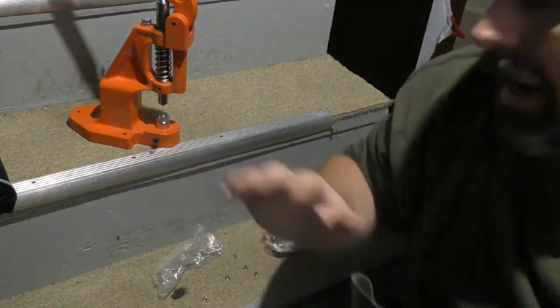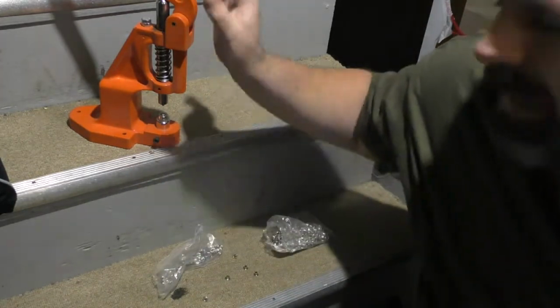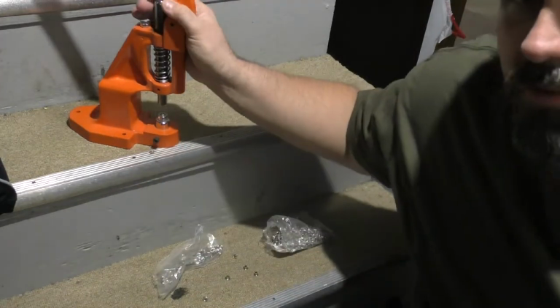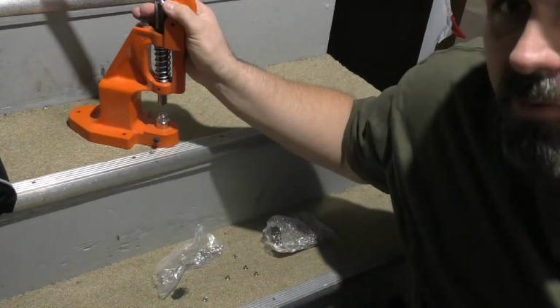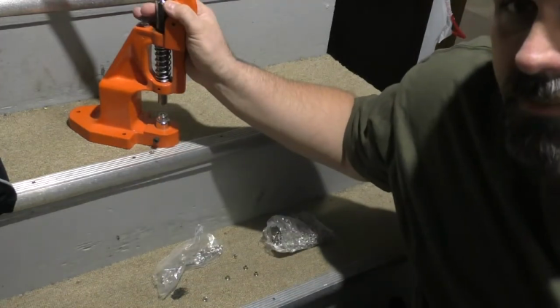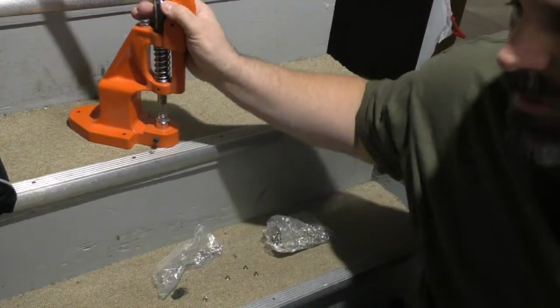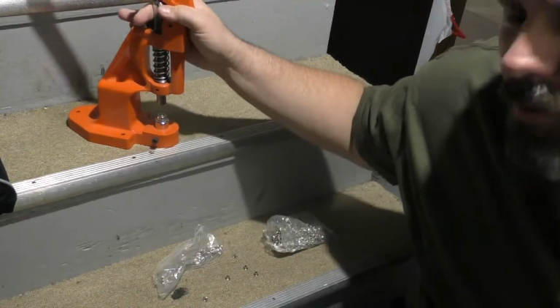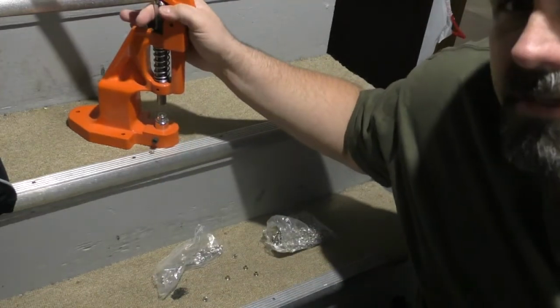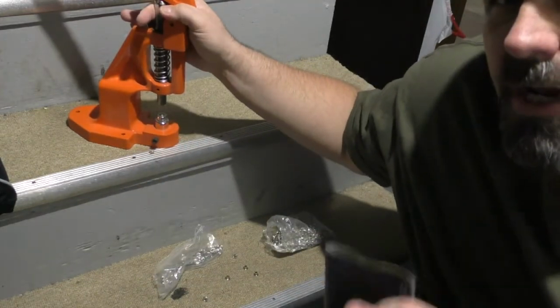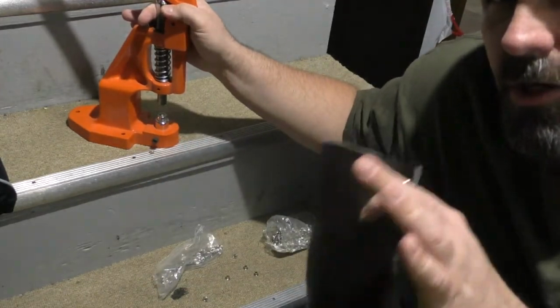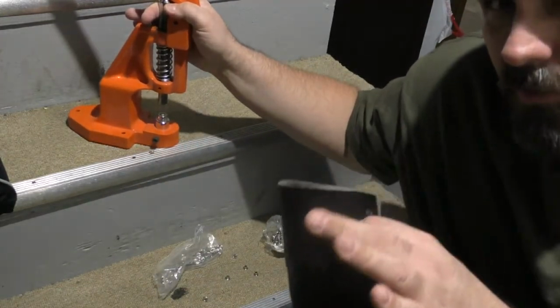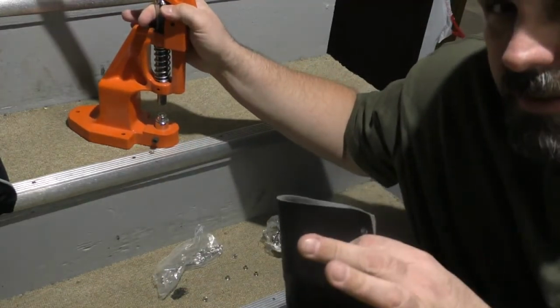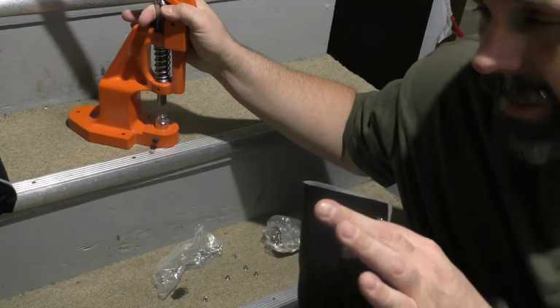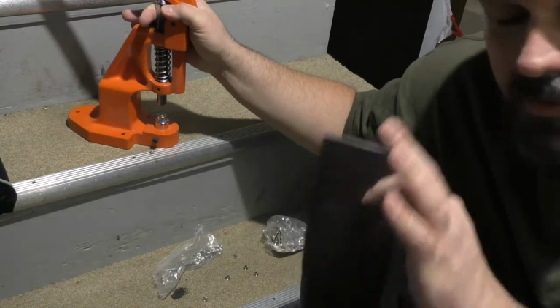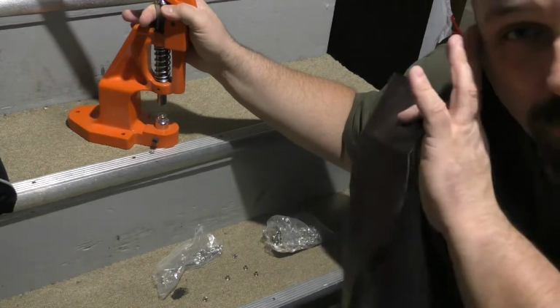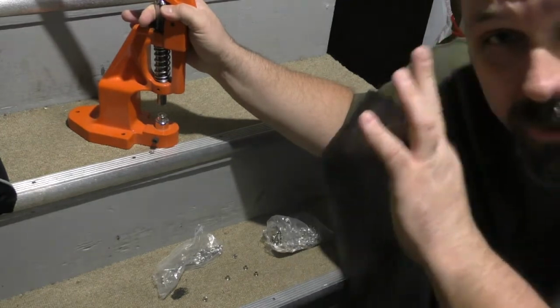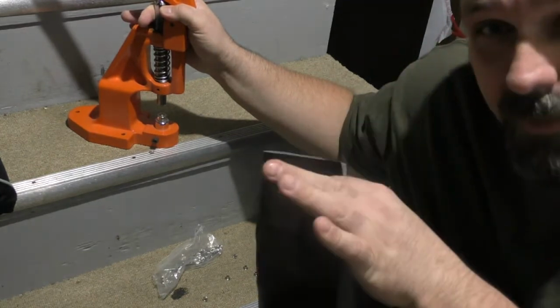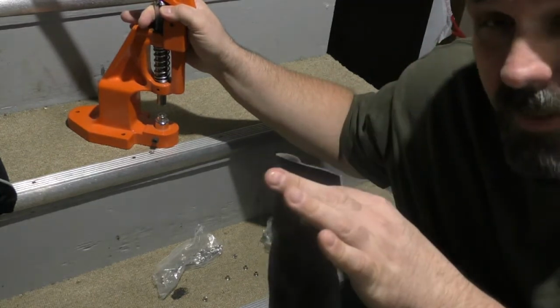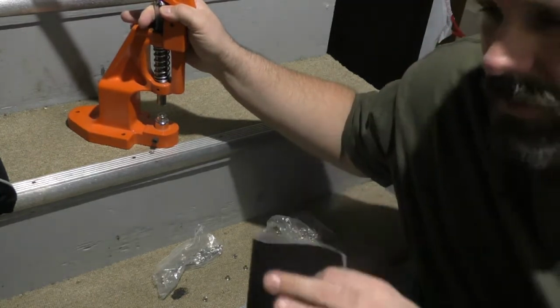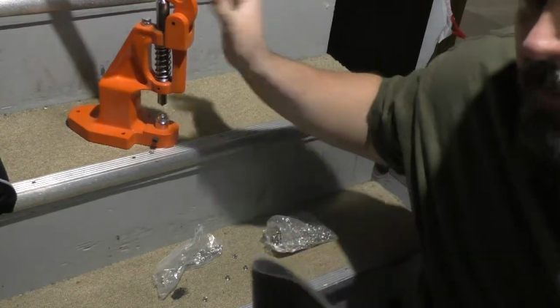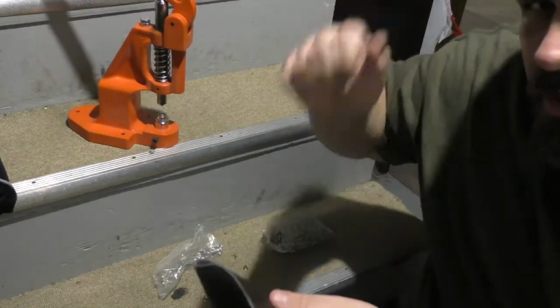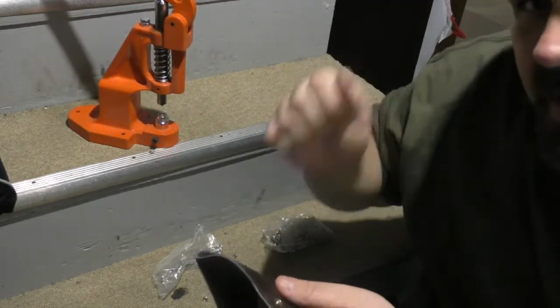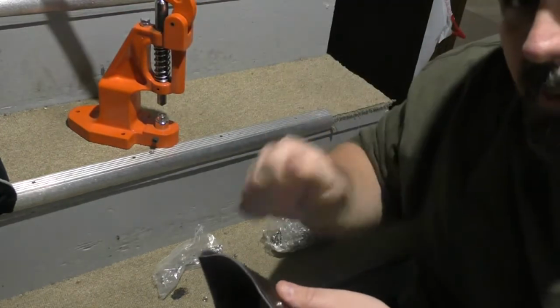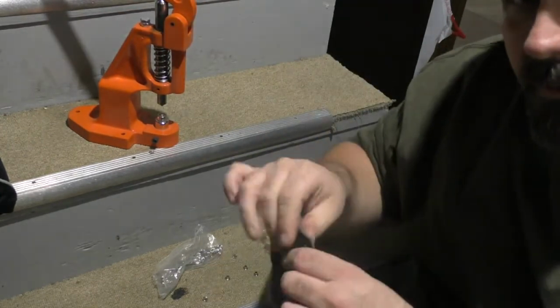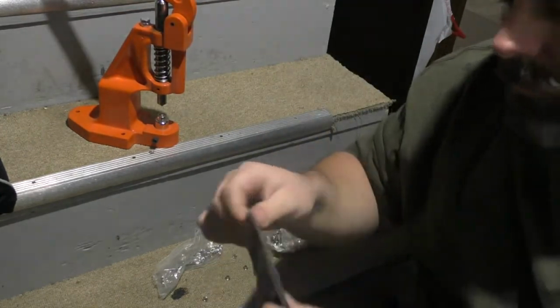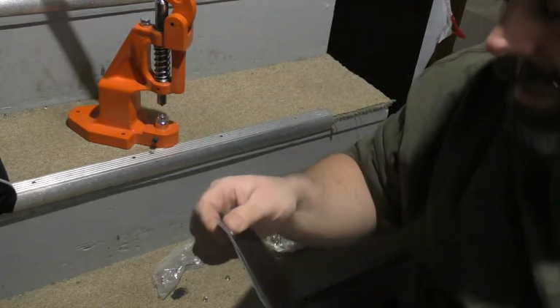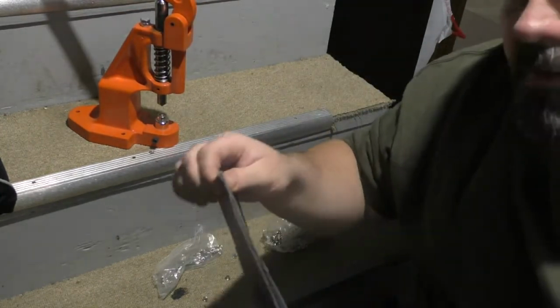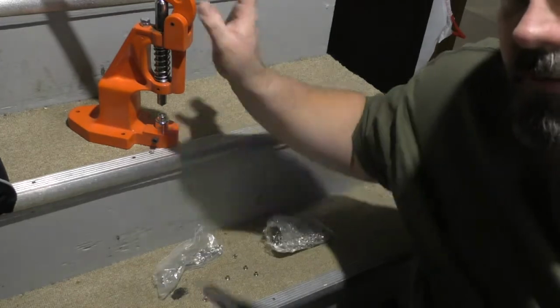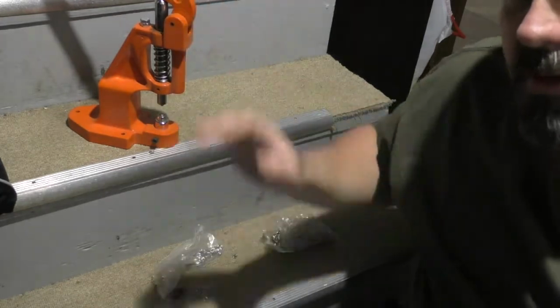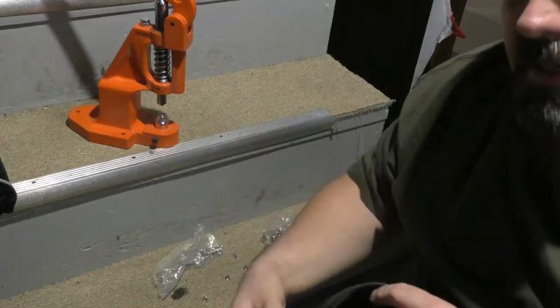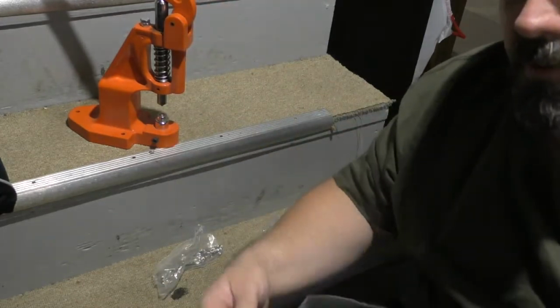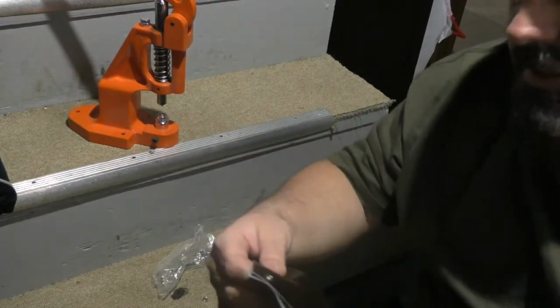I have a grommet press I'm going to use. If you don't have one, you can buy grommets at any store like Walmart, Joan Fabrics, or Michaels, and you can hammer them by hand. But if you have a press, it makes it so much easier.